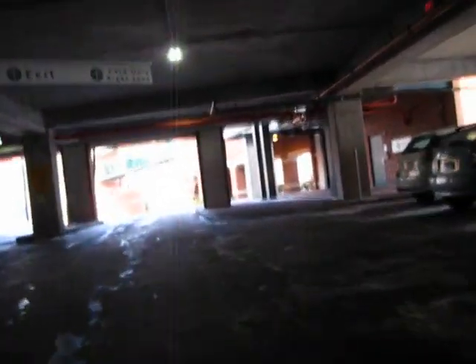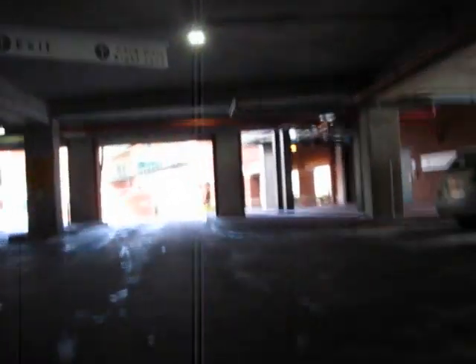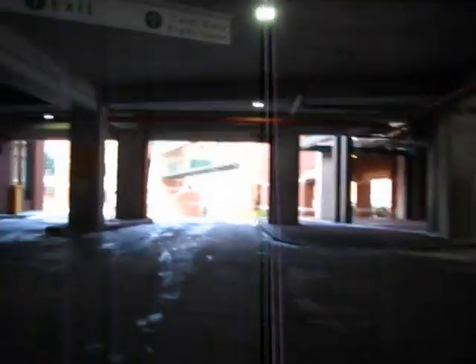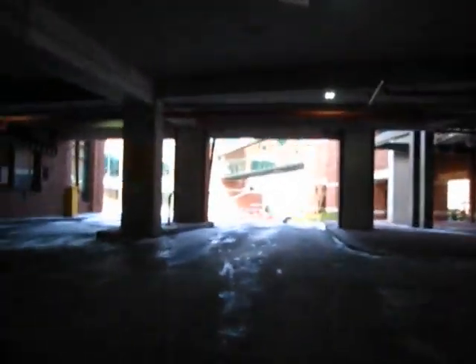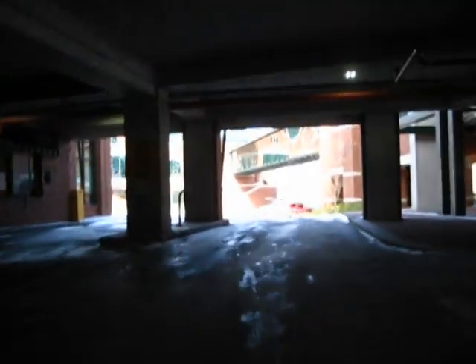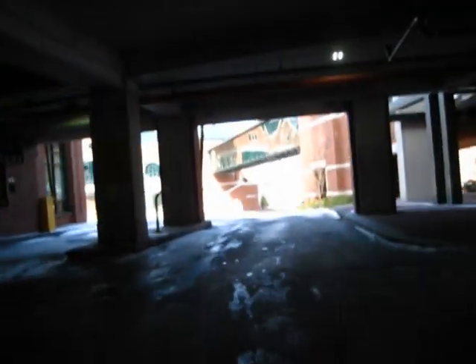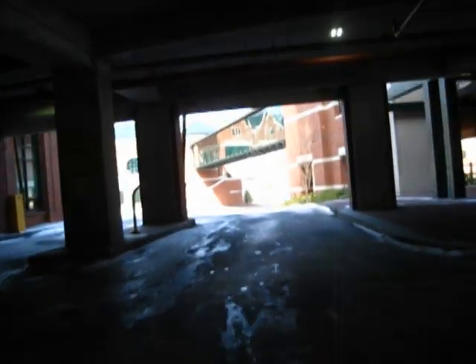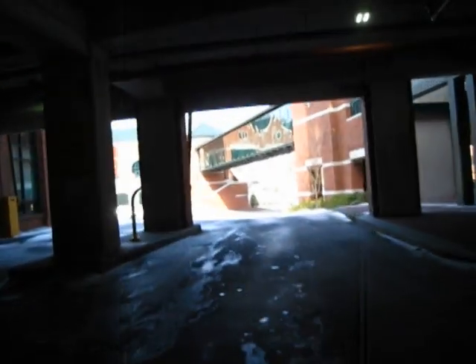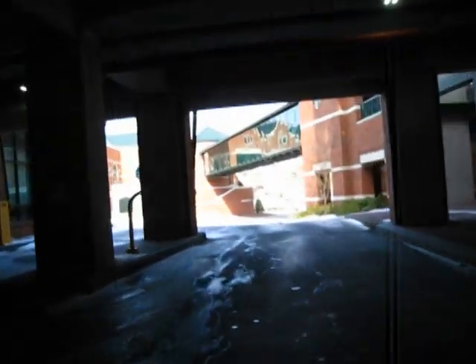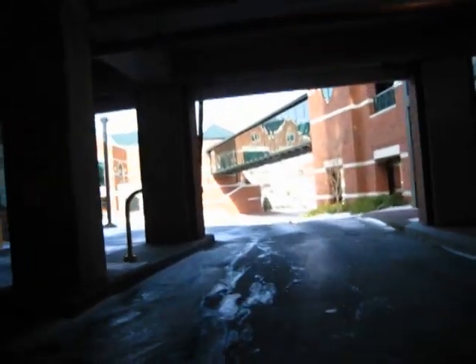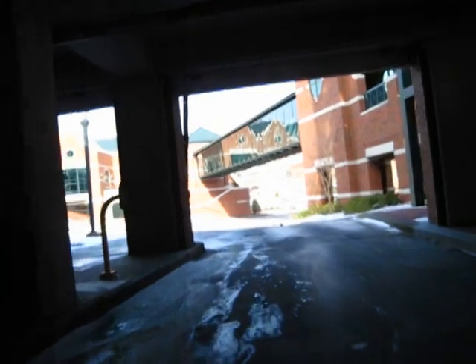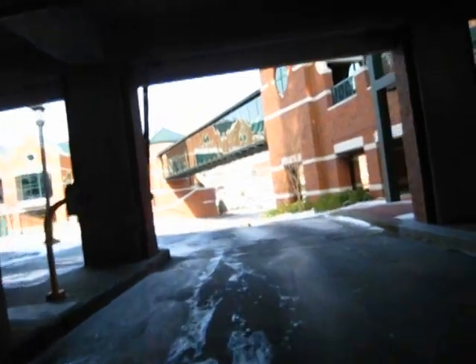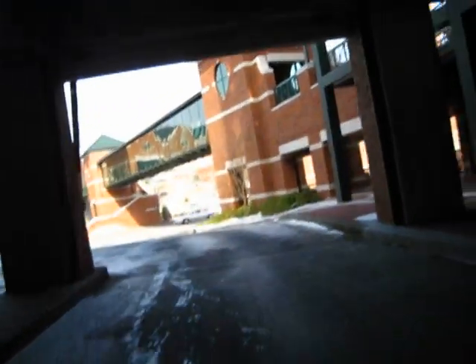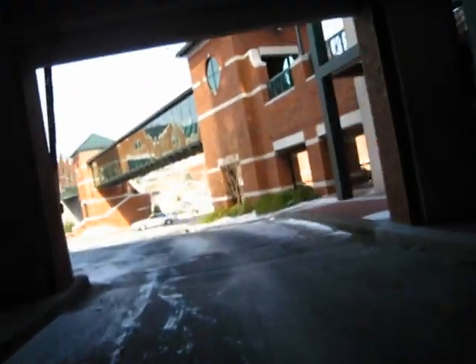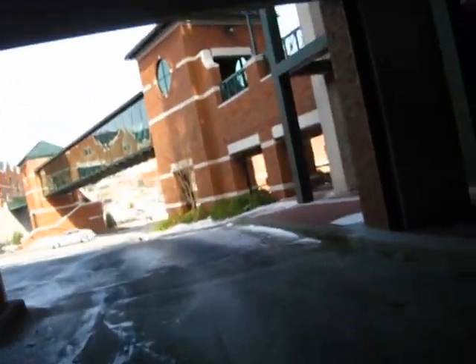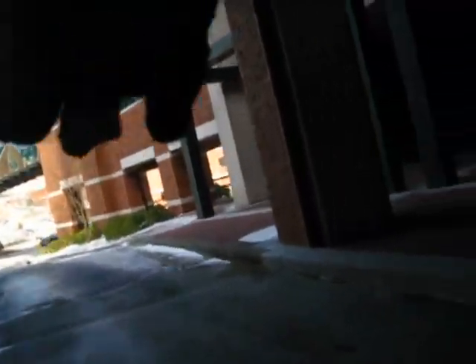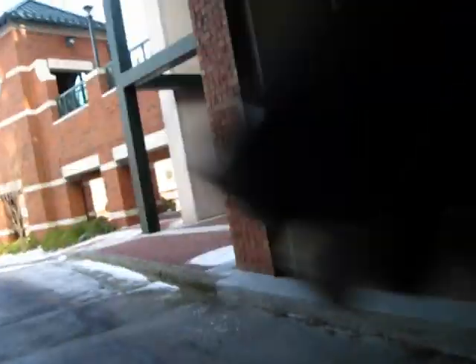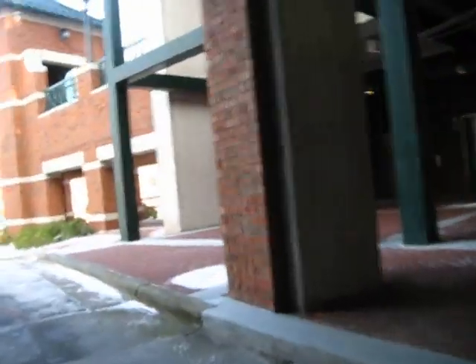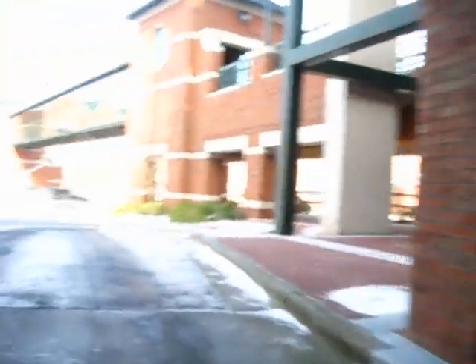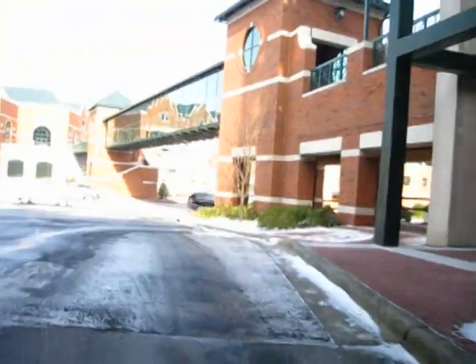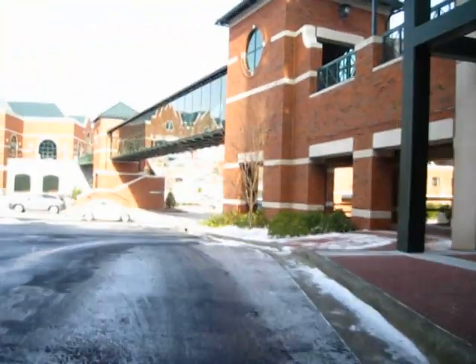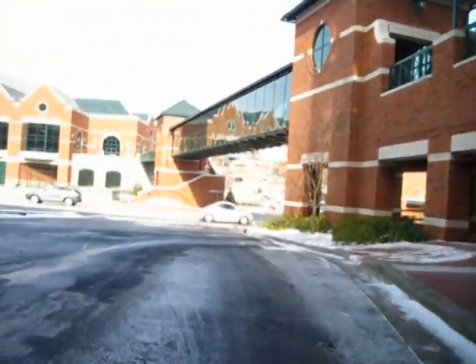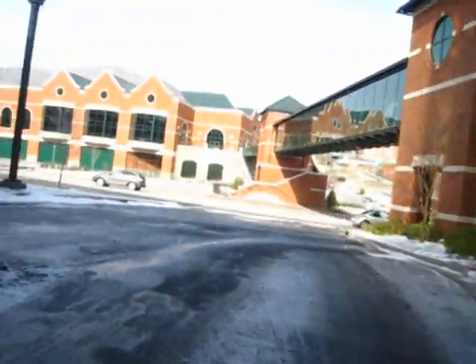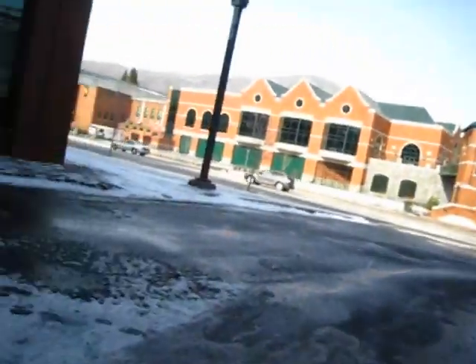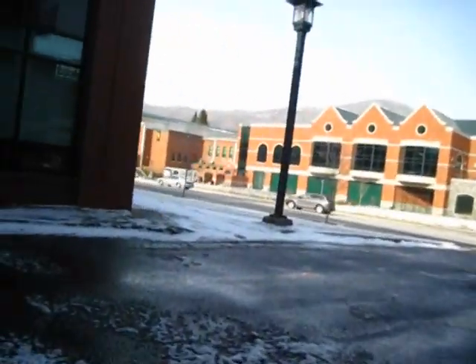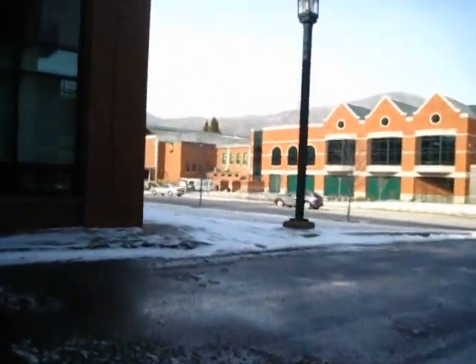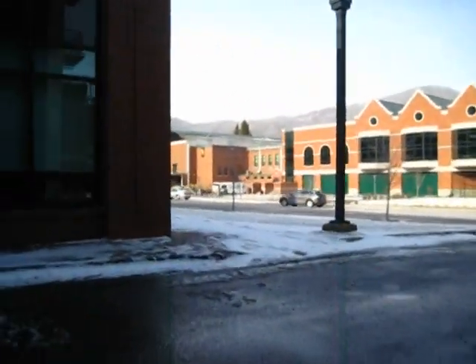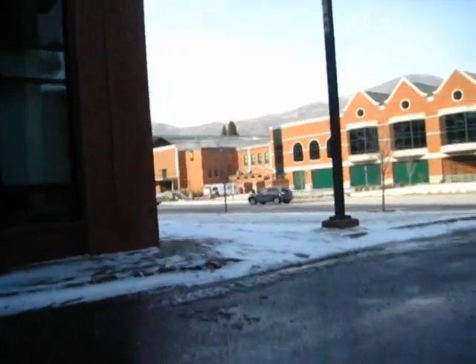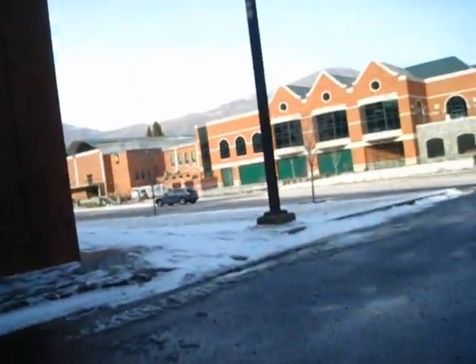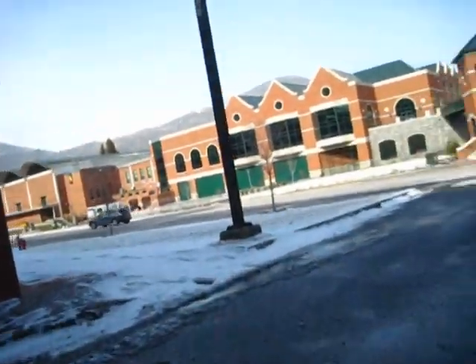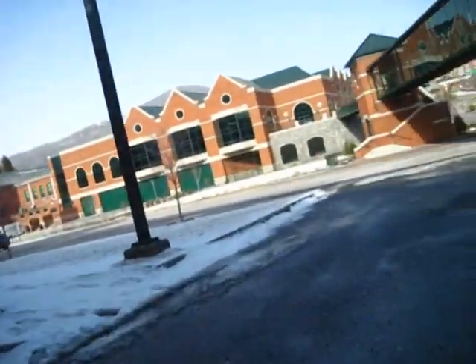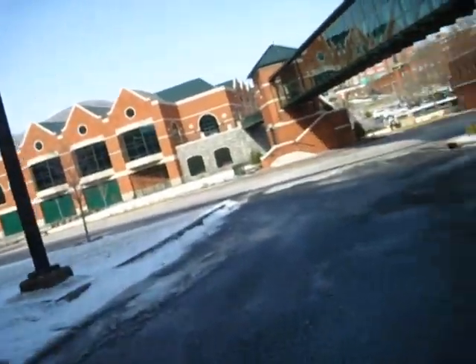Alright, you guys see that, that right there? You can see that thing connecting with these two buildings.